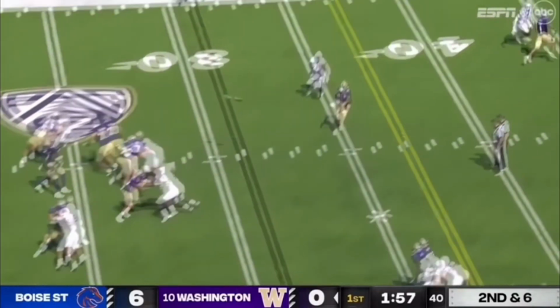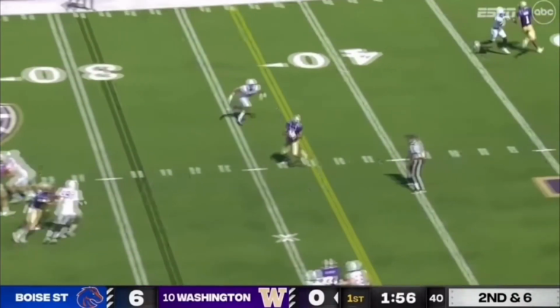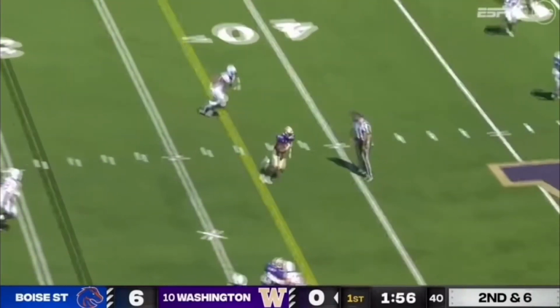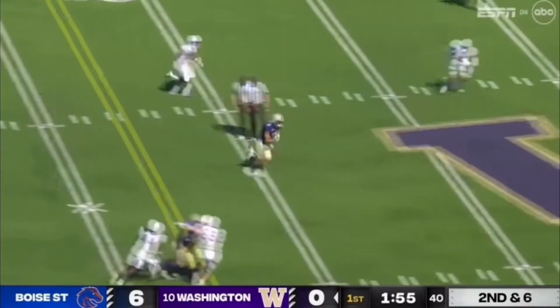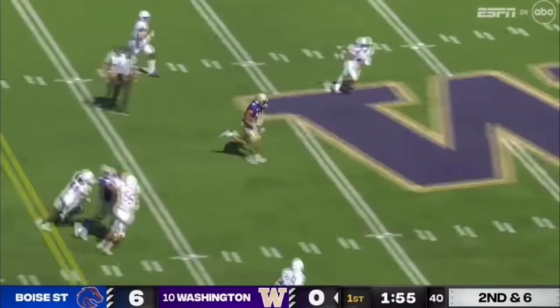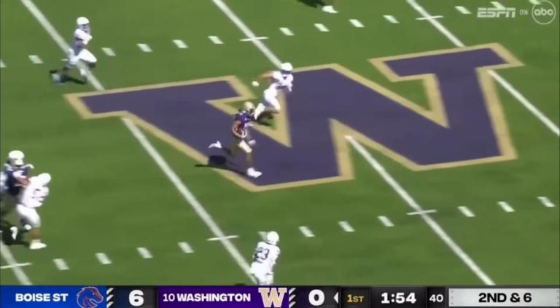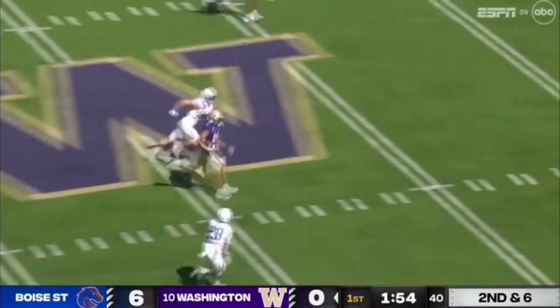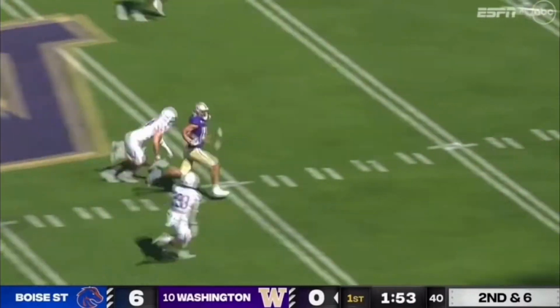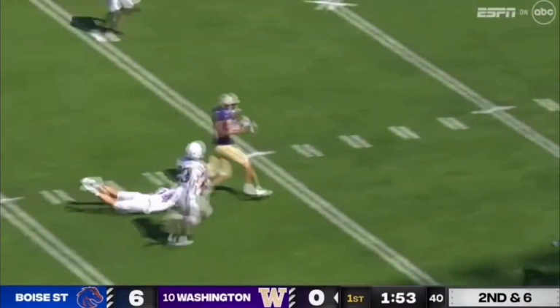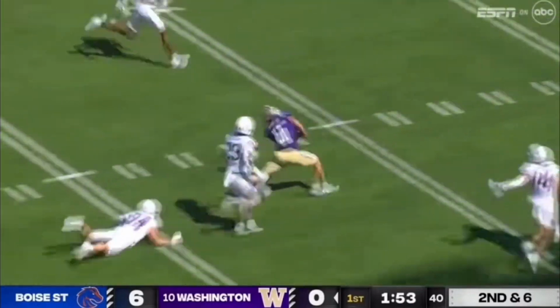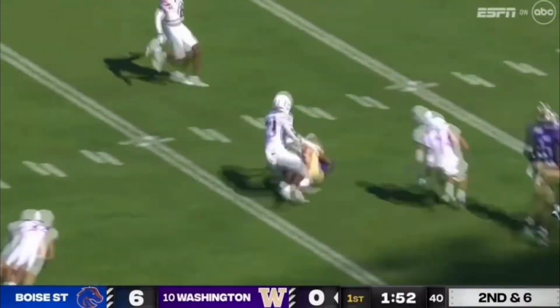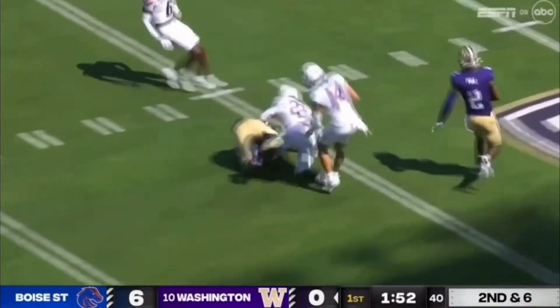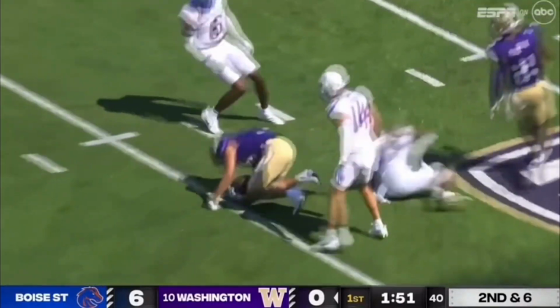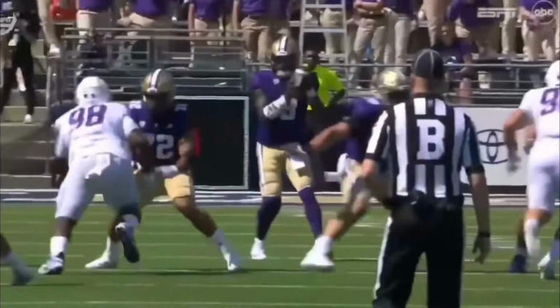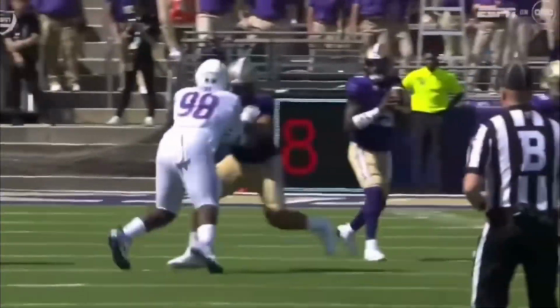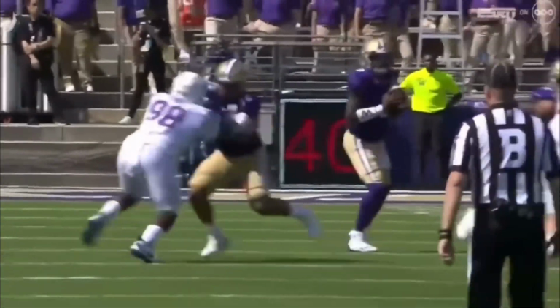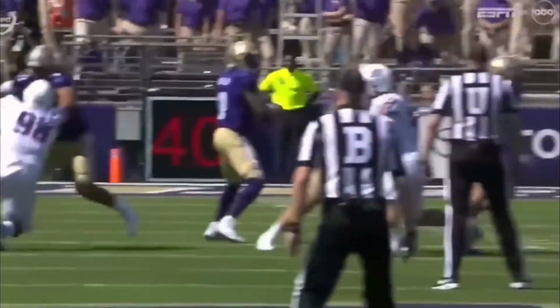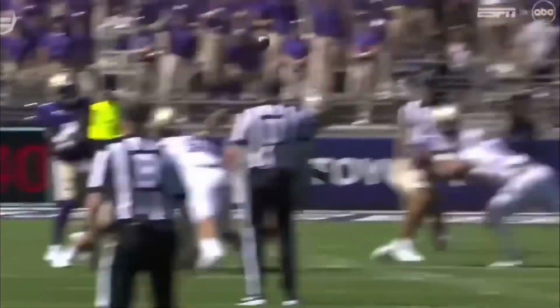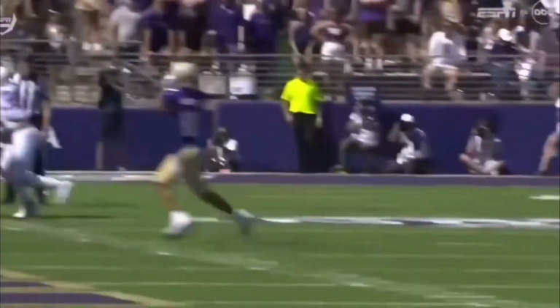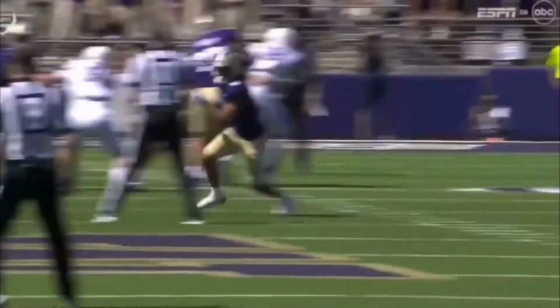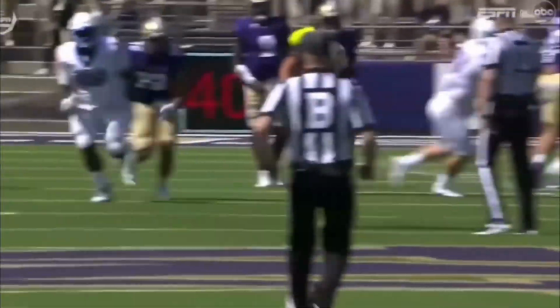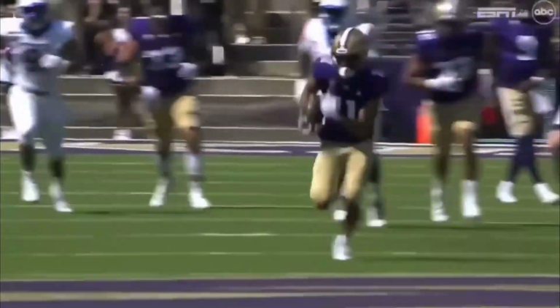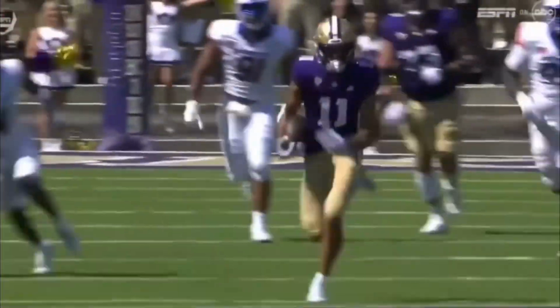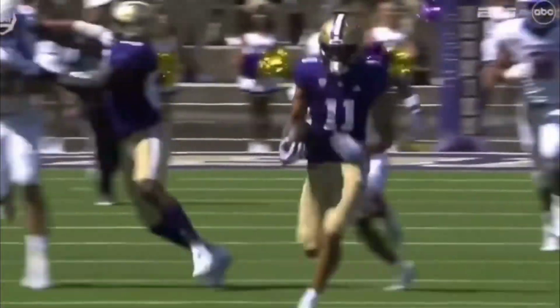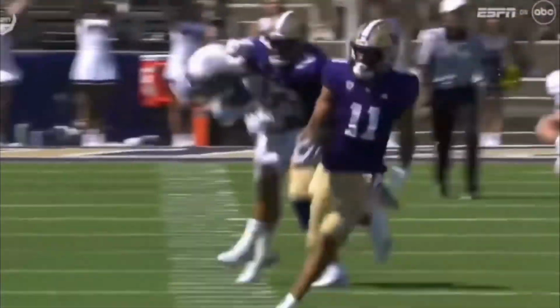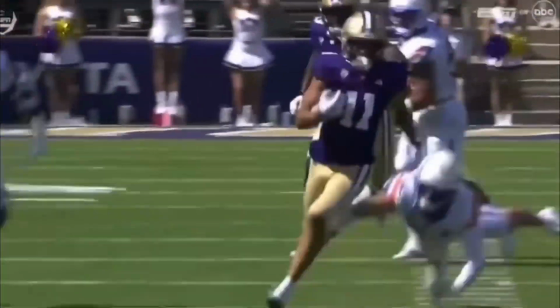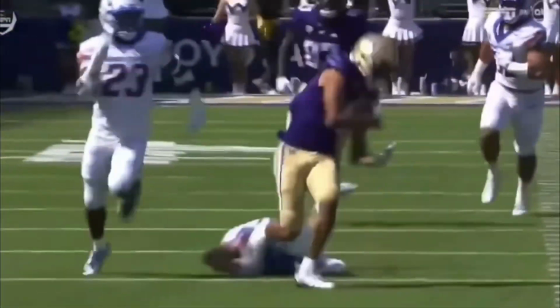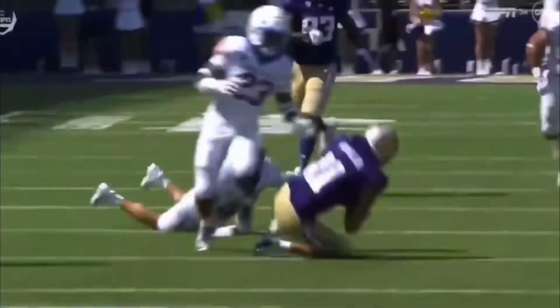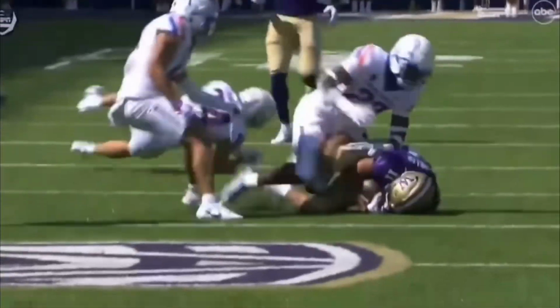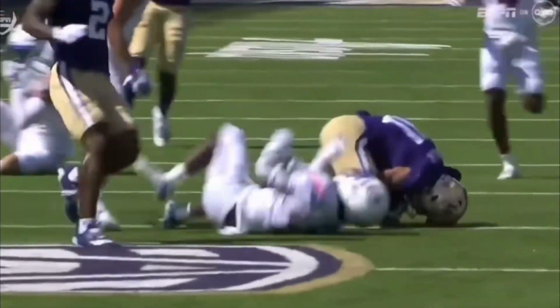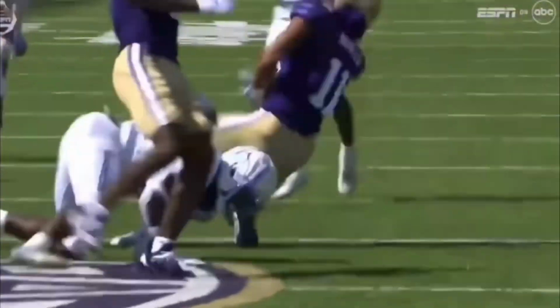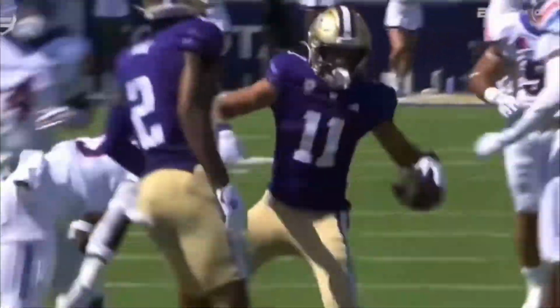Penix on the slam. Catching it is Jalen McMillan, into the secondary. McMillan tripped it up. You know what's just as good as winning the football? Running the quick game and throwing it to a wide-open wide receiver — Jalen McMillan.